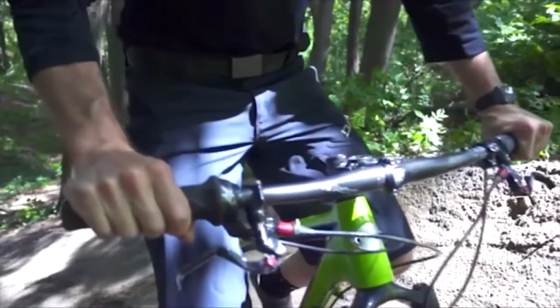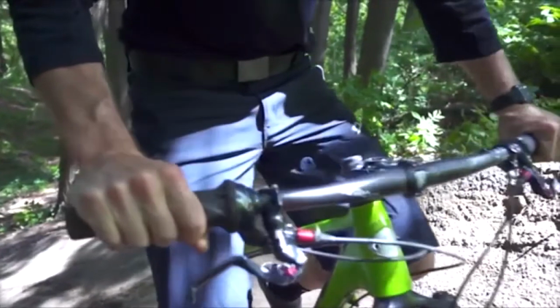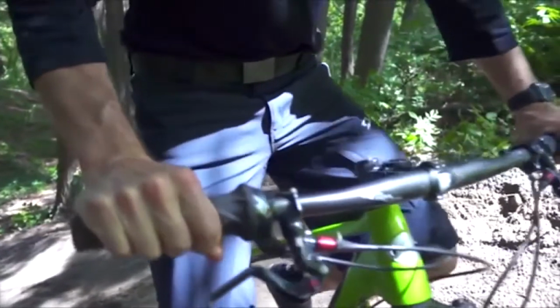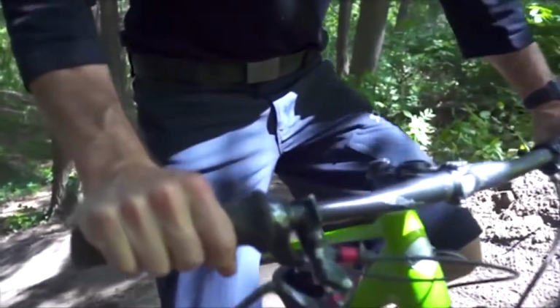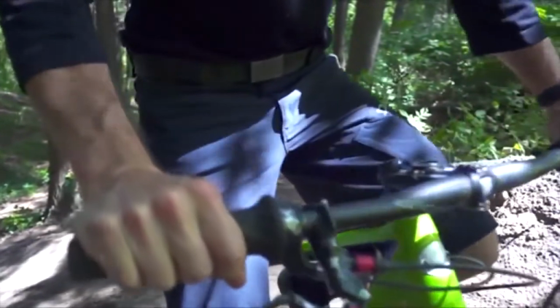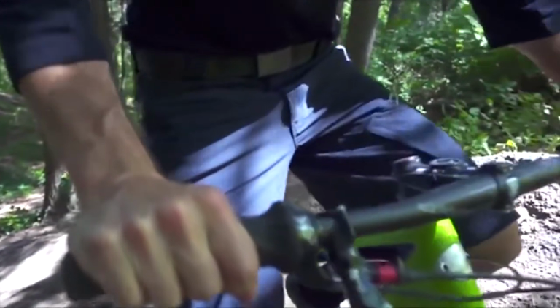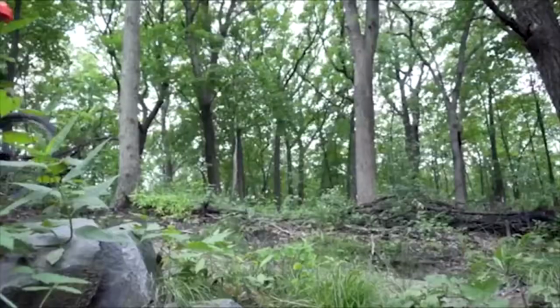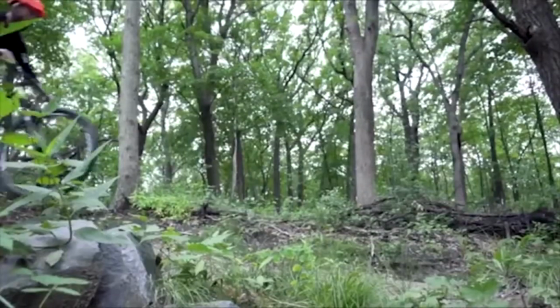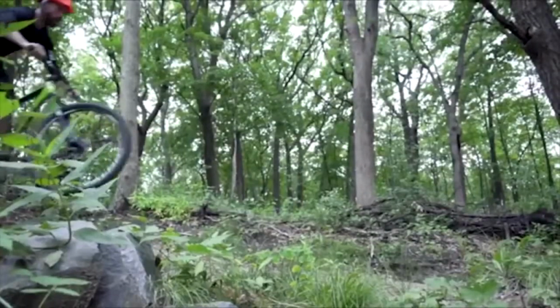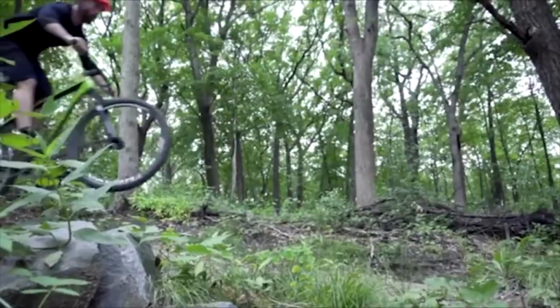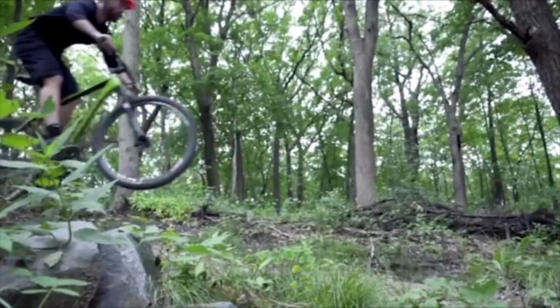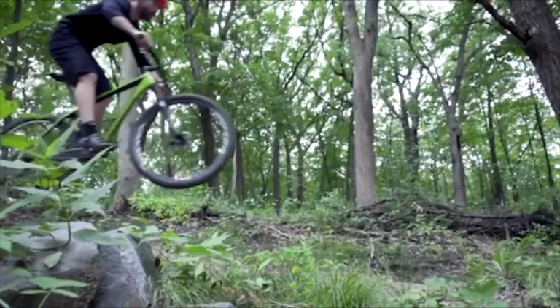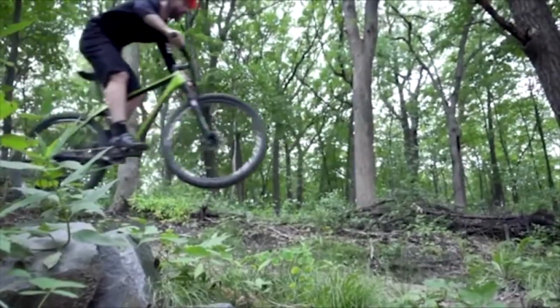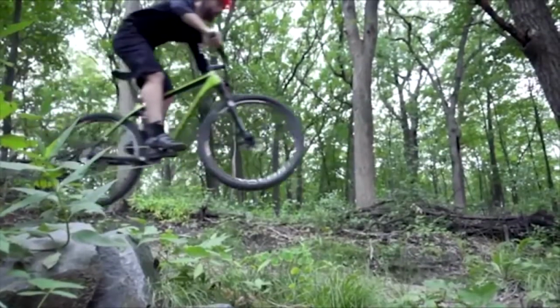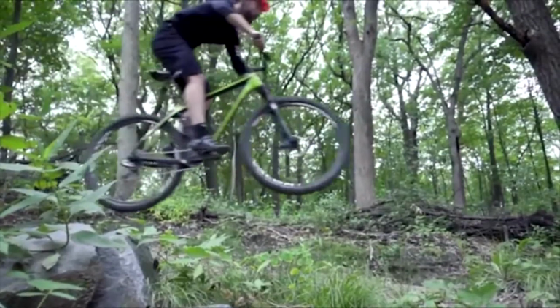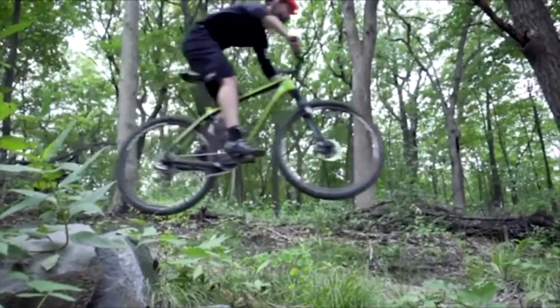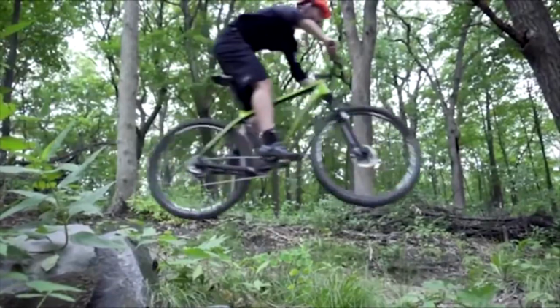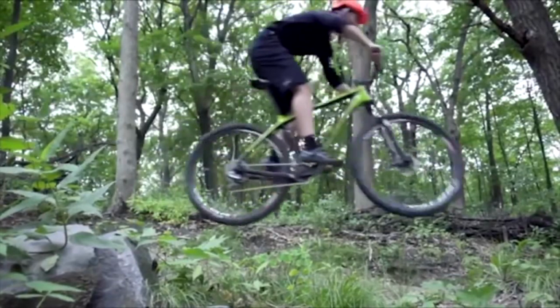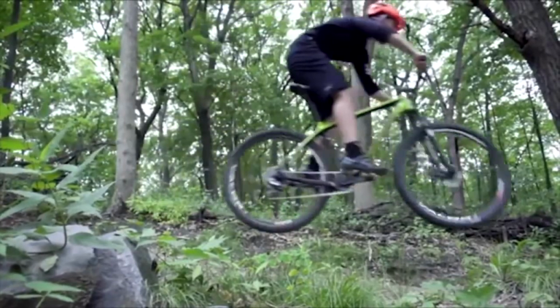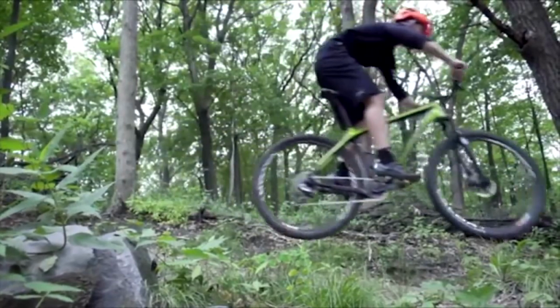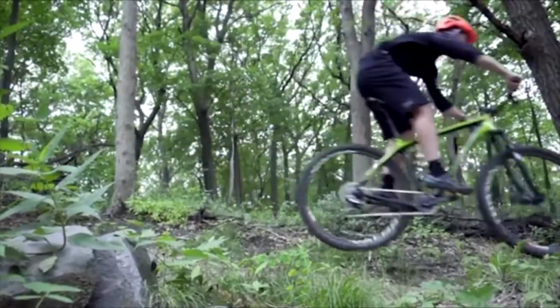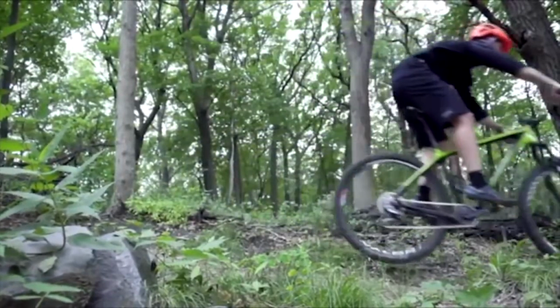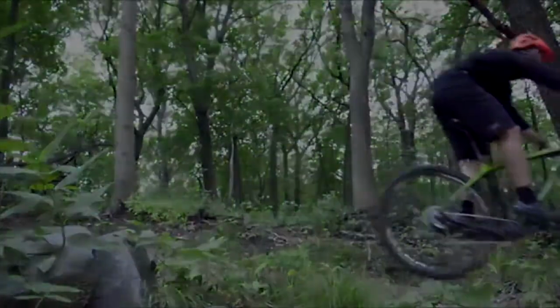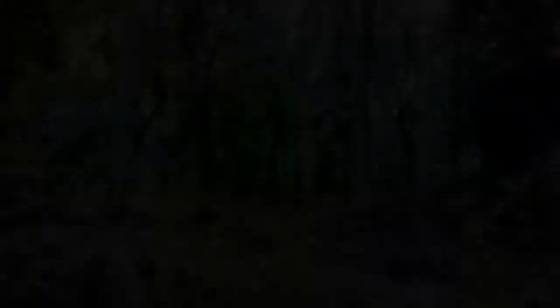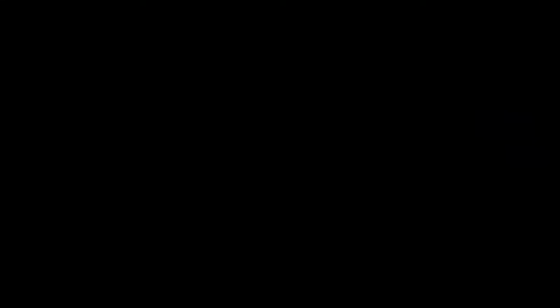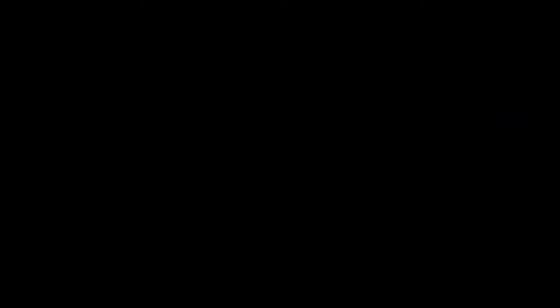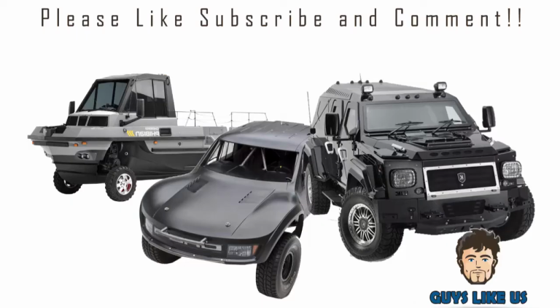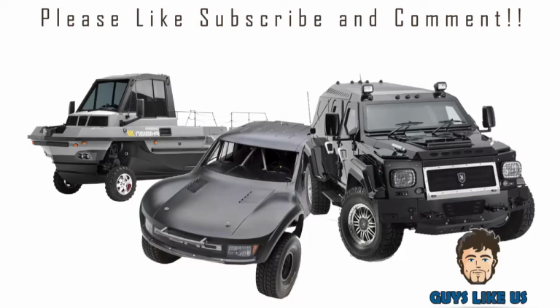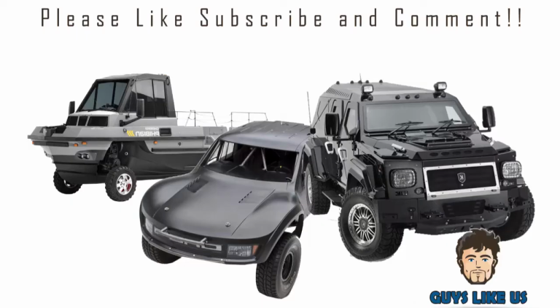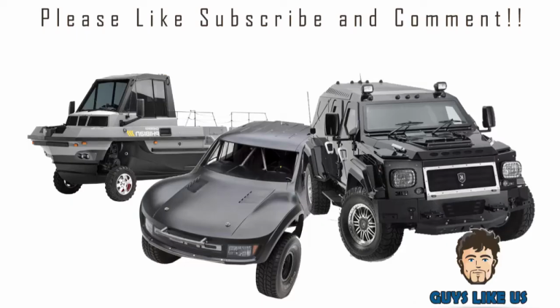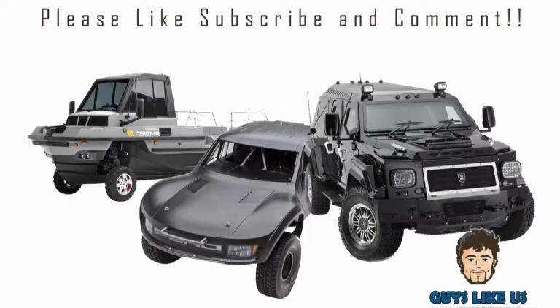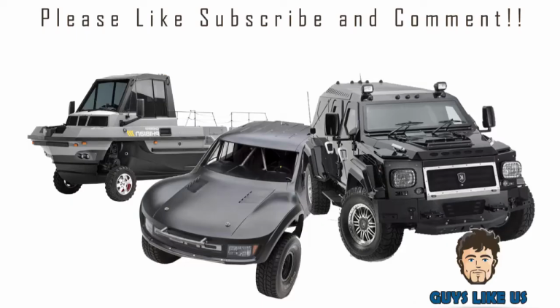If you're looking for a real solution for a money belt, or a way to carry an EDC survival kit effortlessly, this is the belt for you. It looks good and works great.